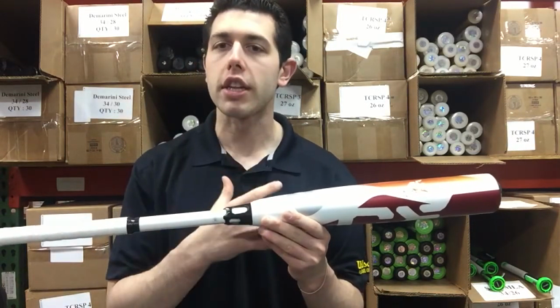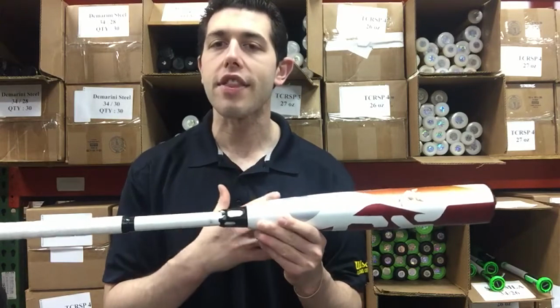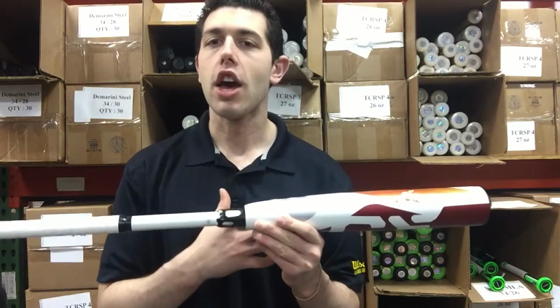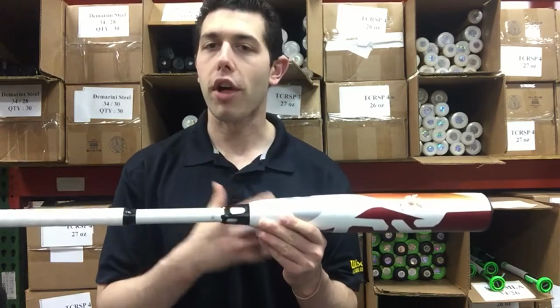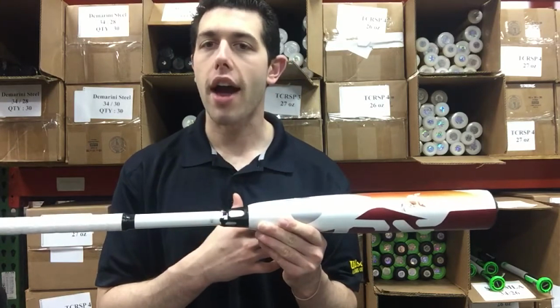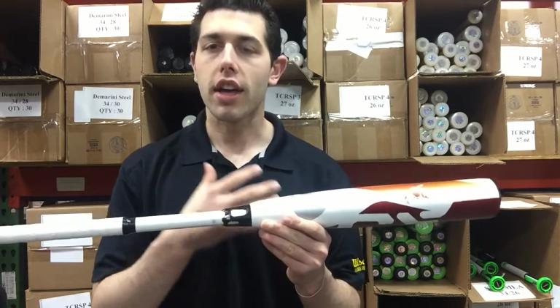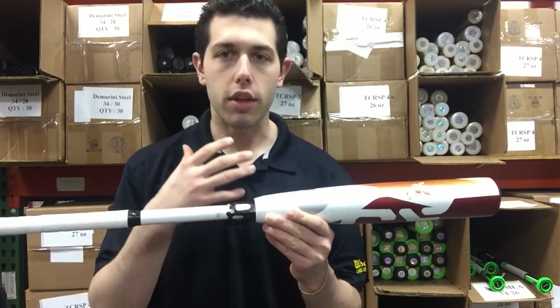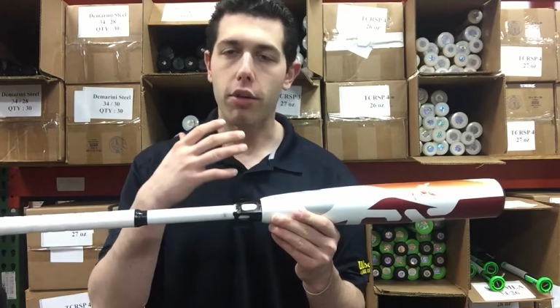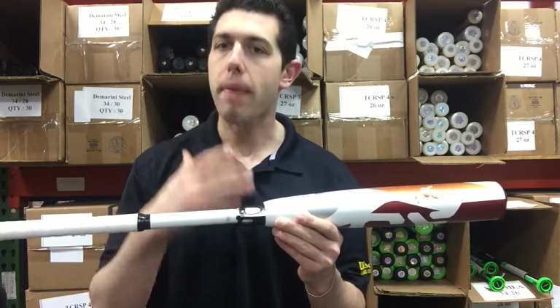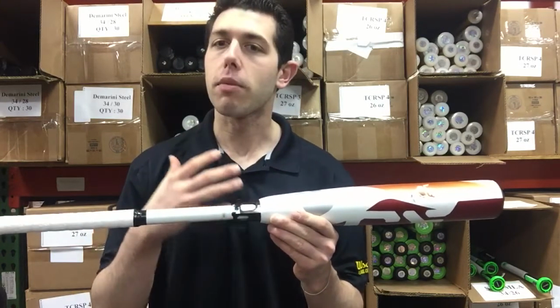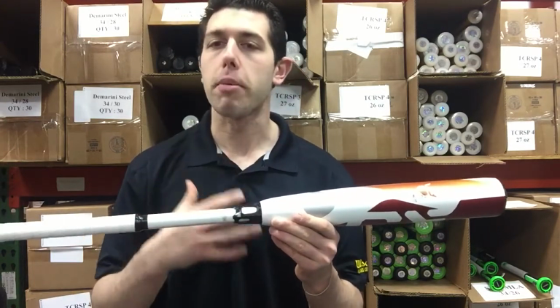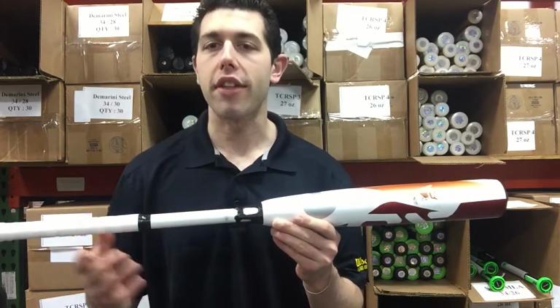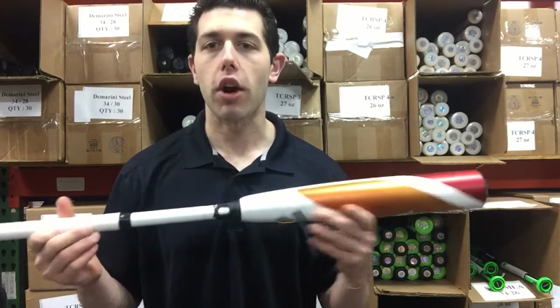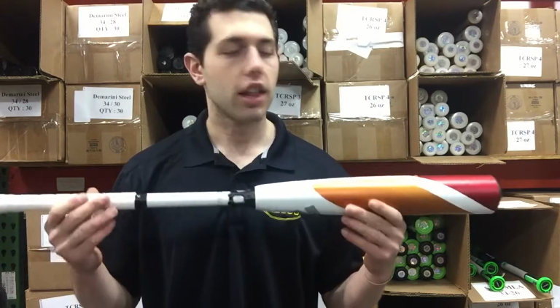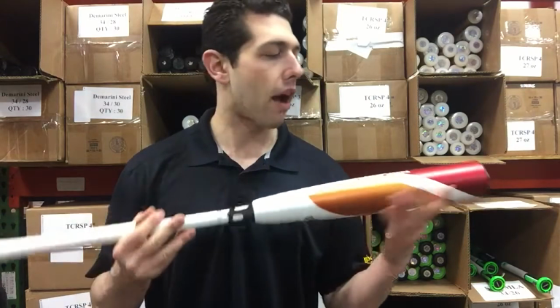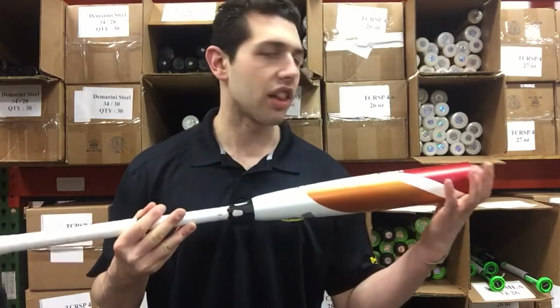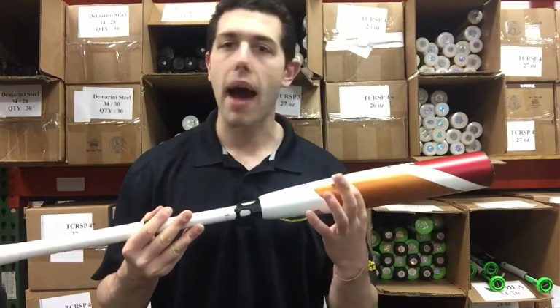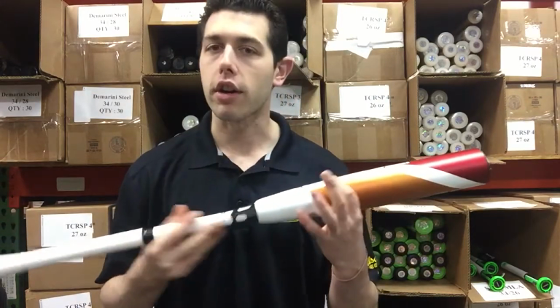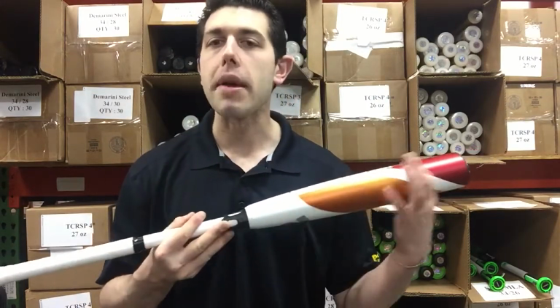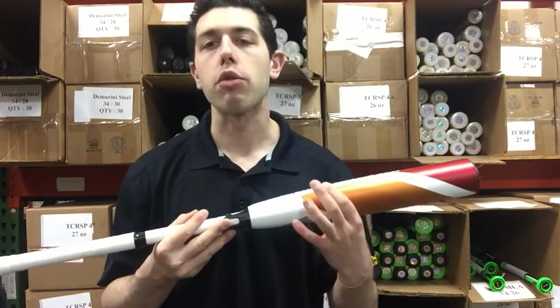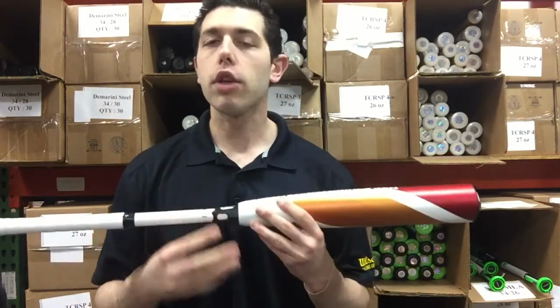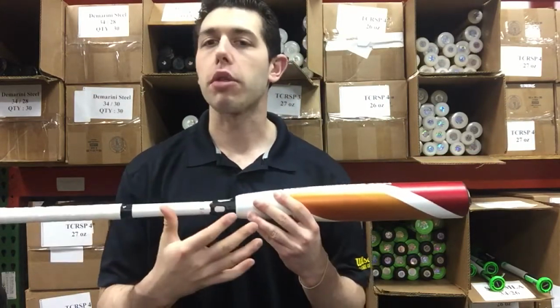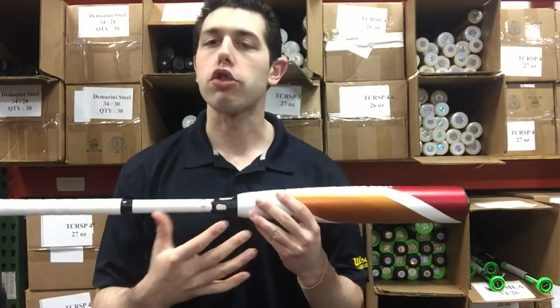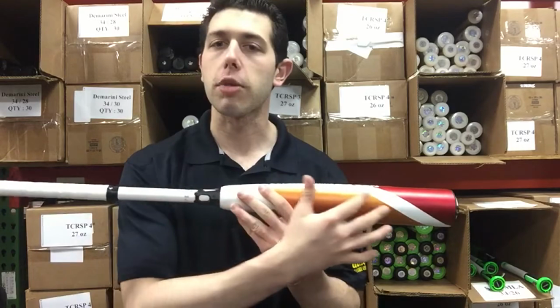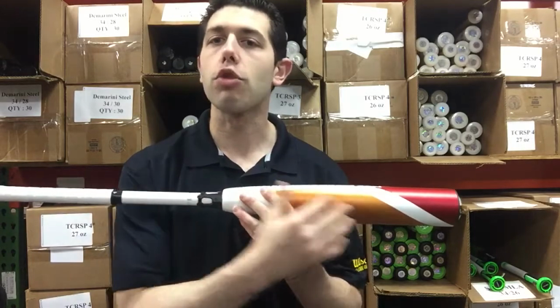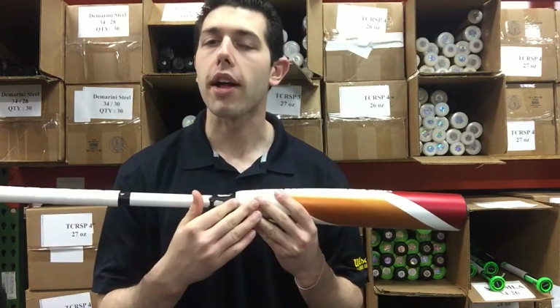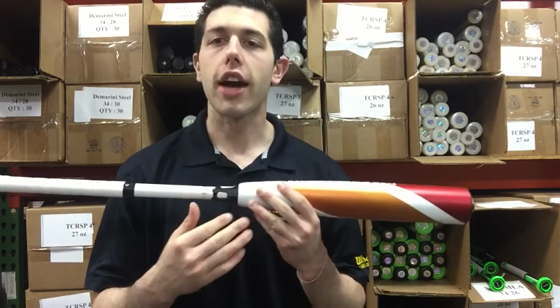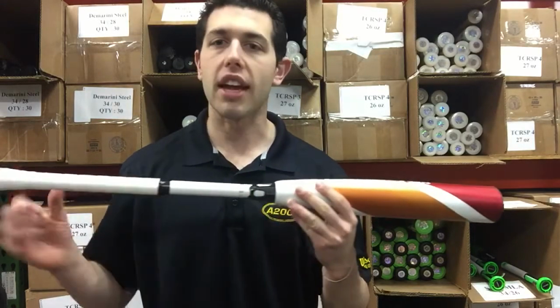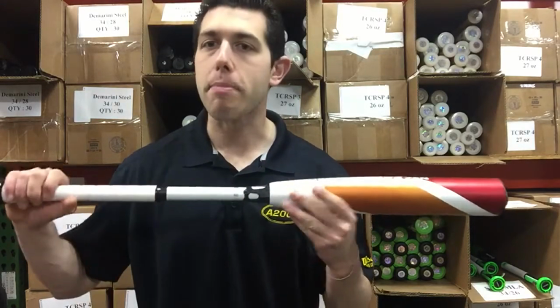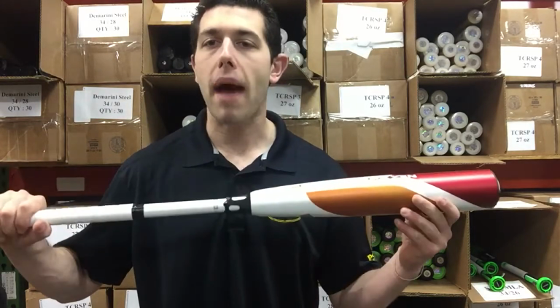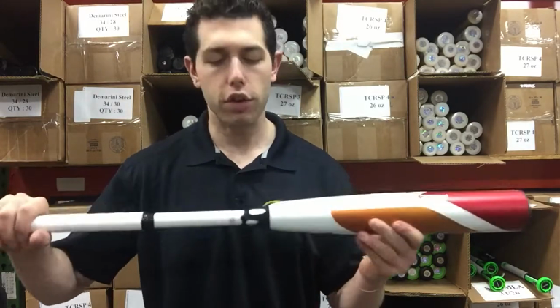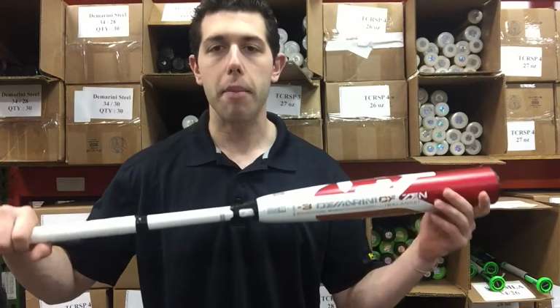DeMarini designed this with the player in mind — to give the player the most balanced BBCOR Baseball out there on the market. Like the barrel design, a lot of barrel here. Can't-miss barrels — that's what you get with composite. You're able to expand the sweet spots and get a nice balanced bat. Feels phenomenal.